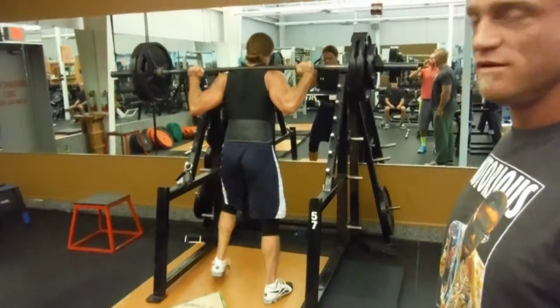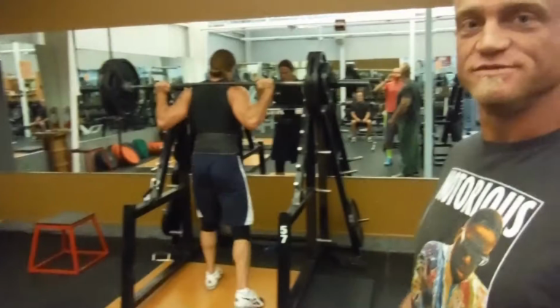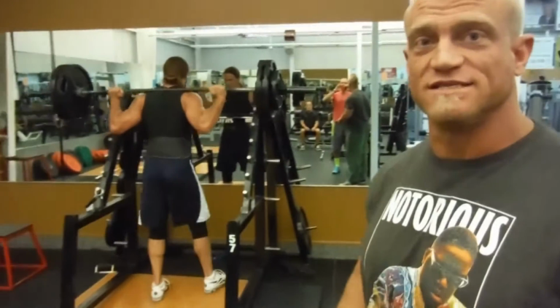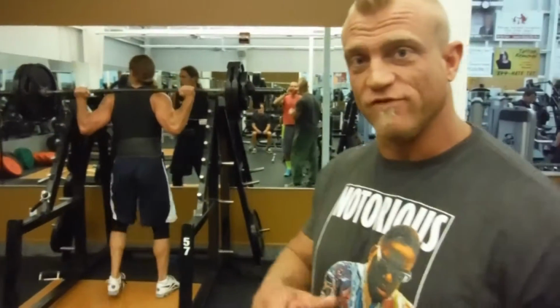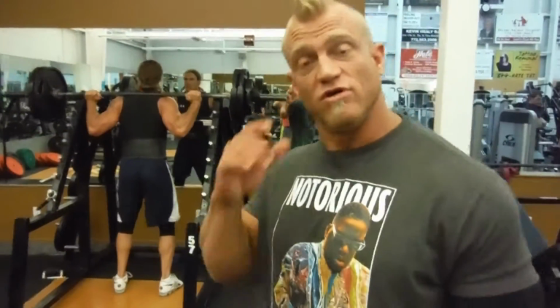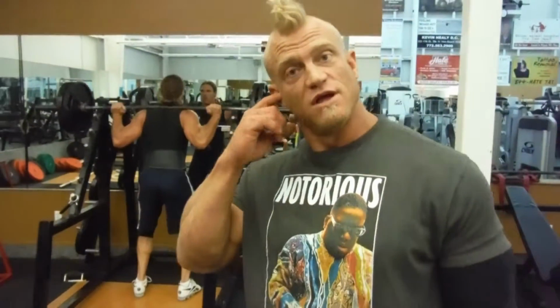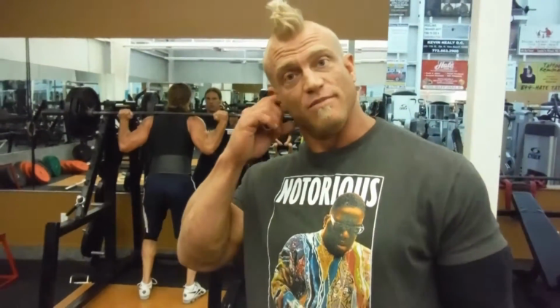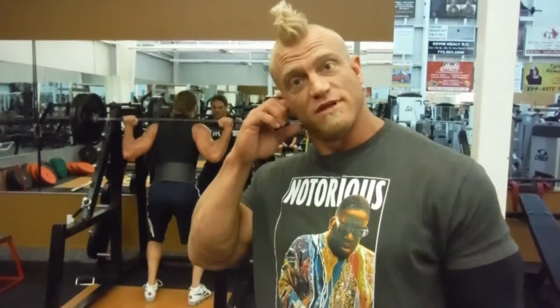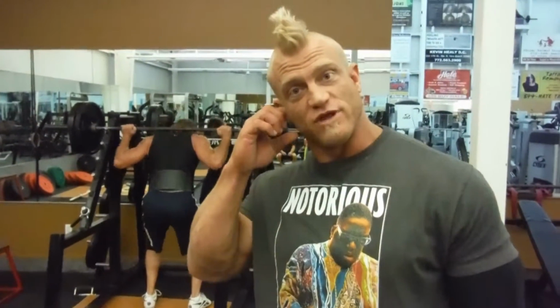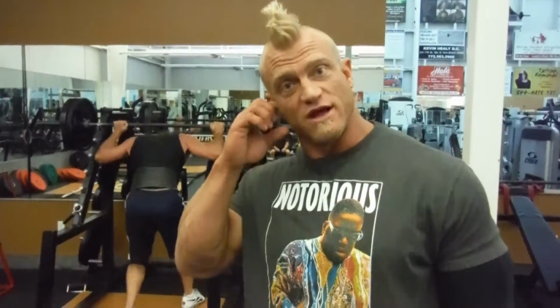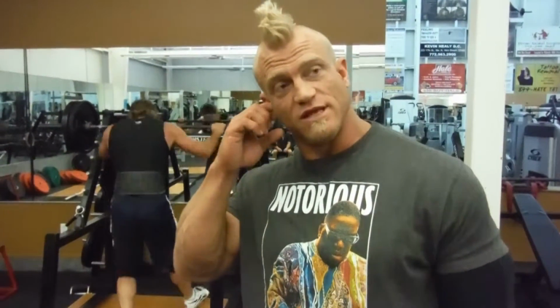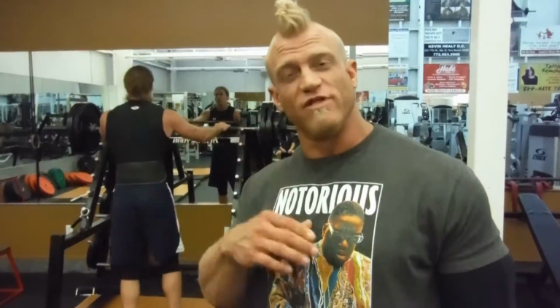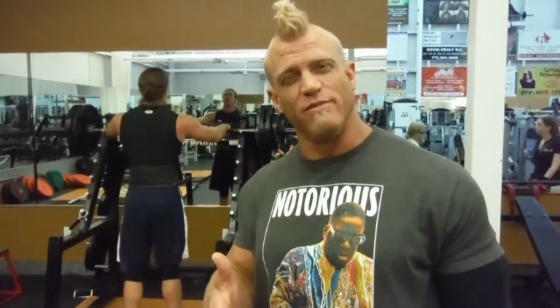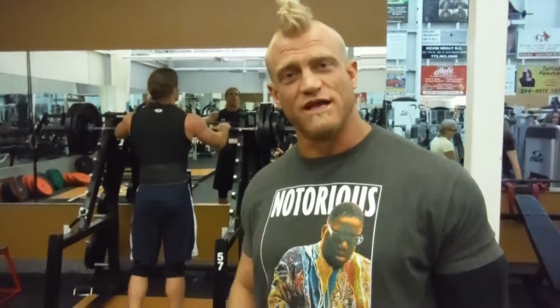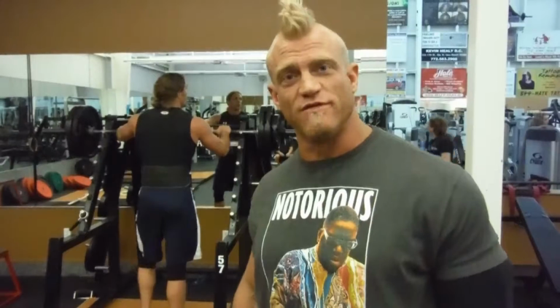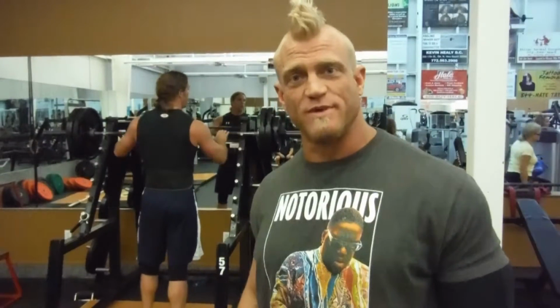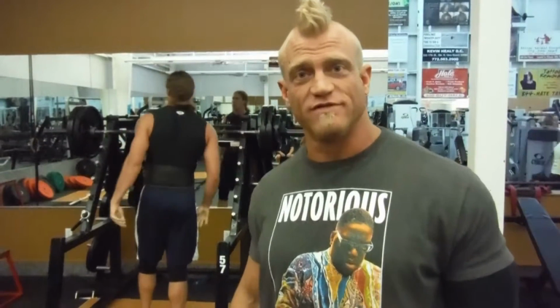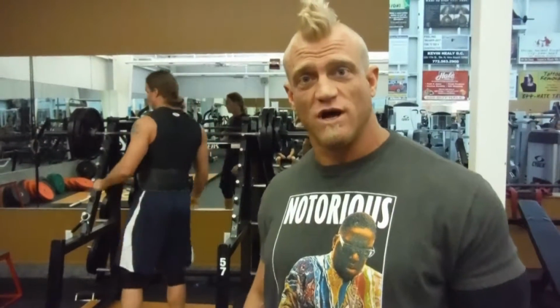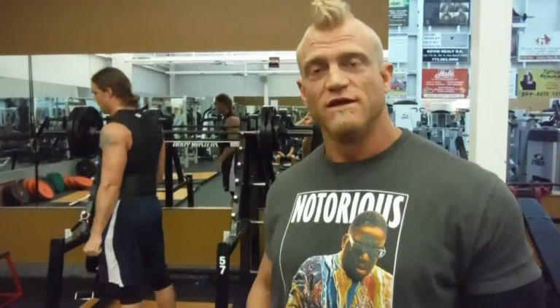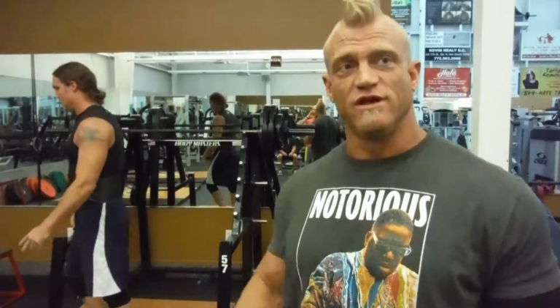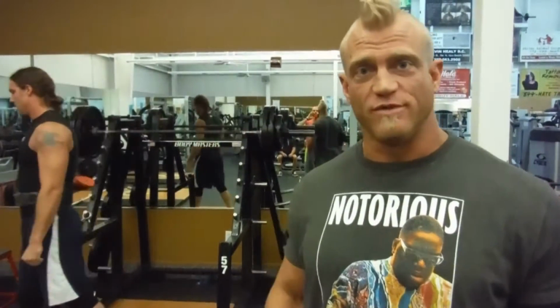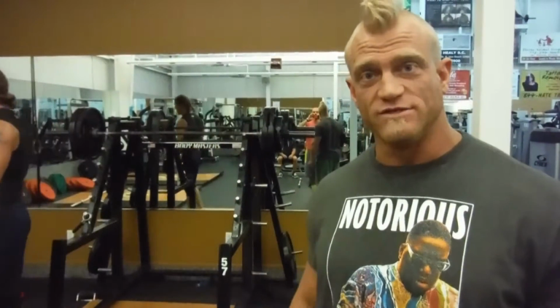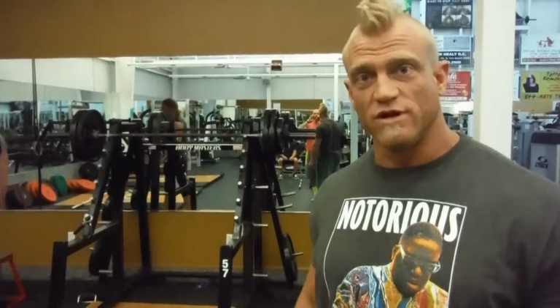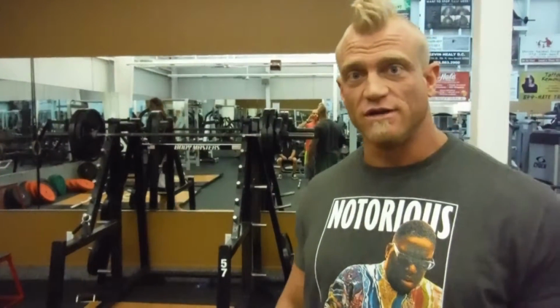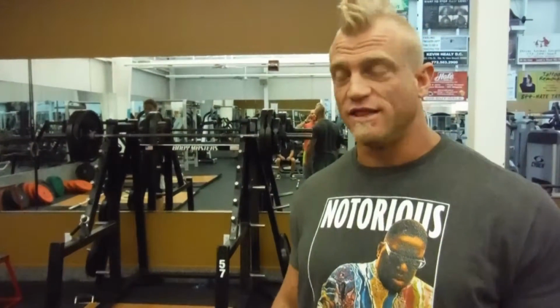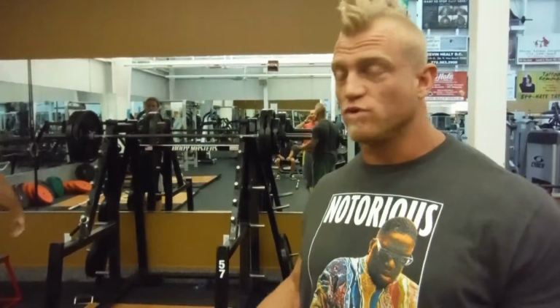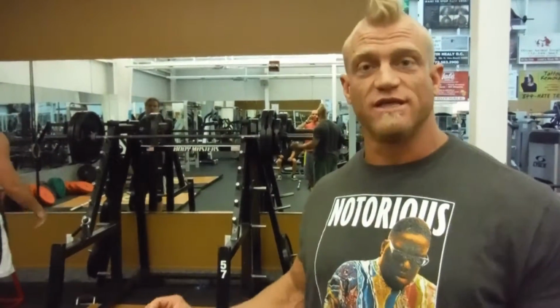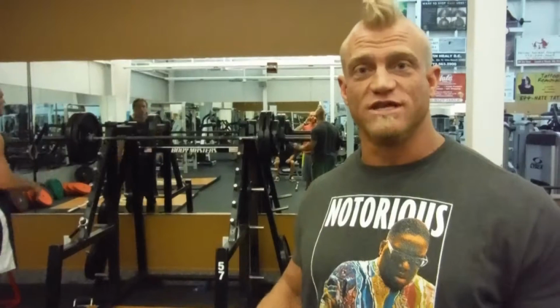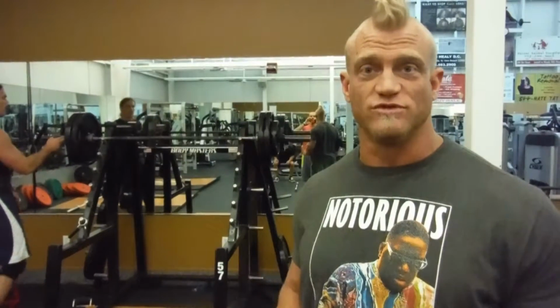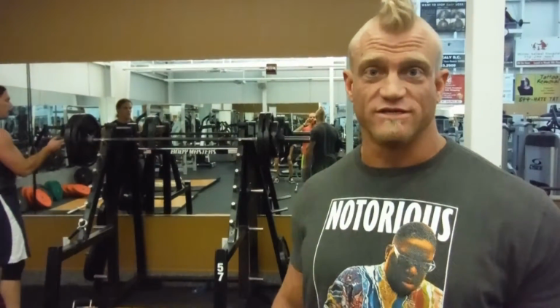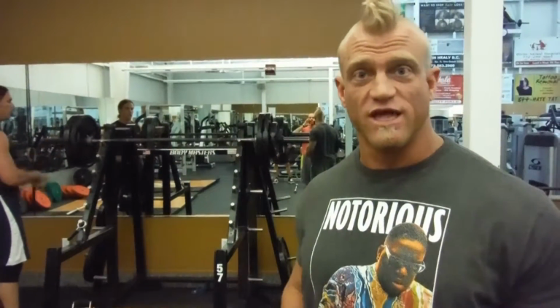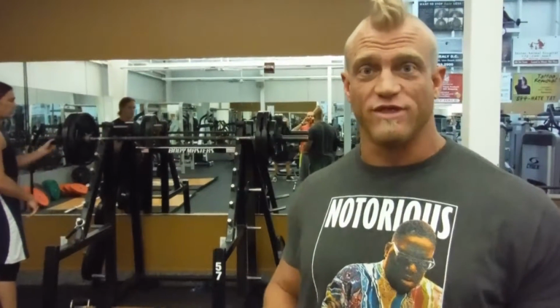Notice his back stays real vertical. It's more of like an Olympic style squat versus a powerlifting squat, which is really going to develop the quads more. And that's how he's comfortable squatting, so we're going to keep him with that.